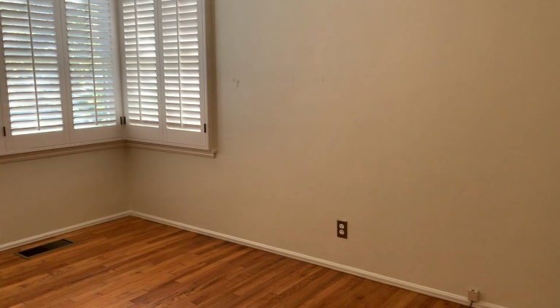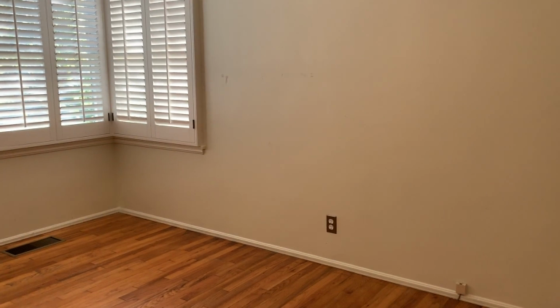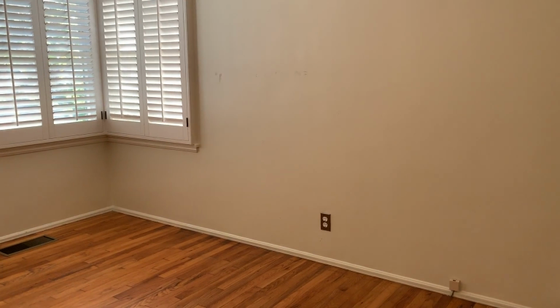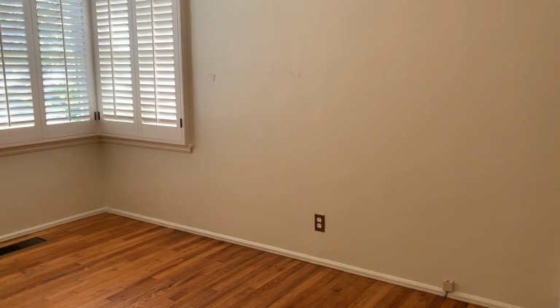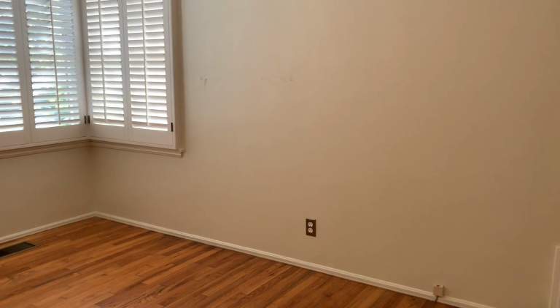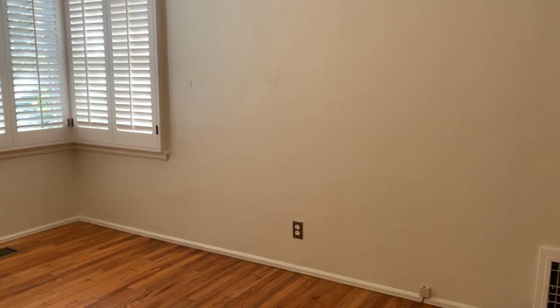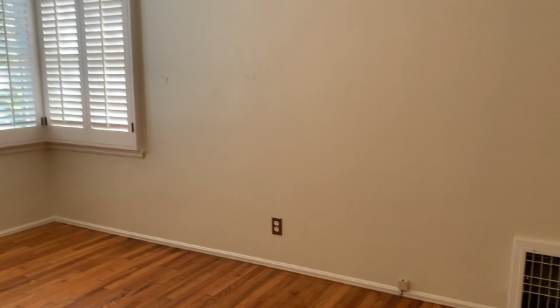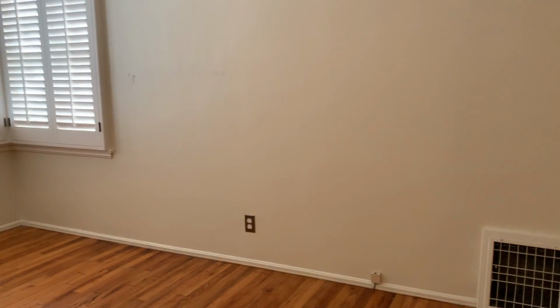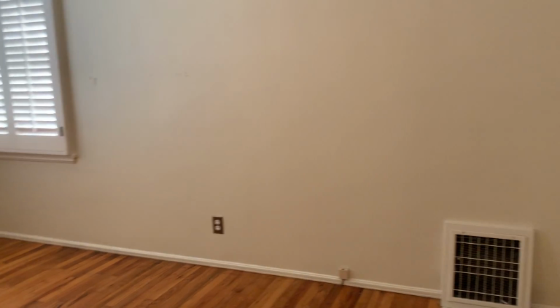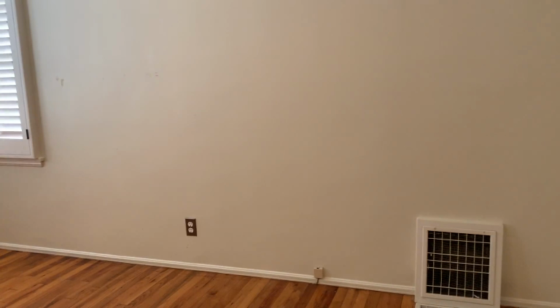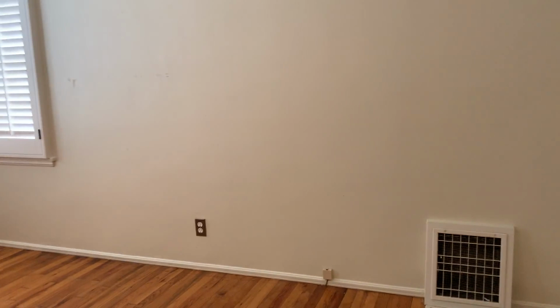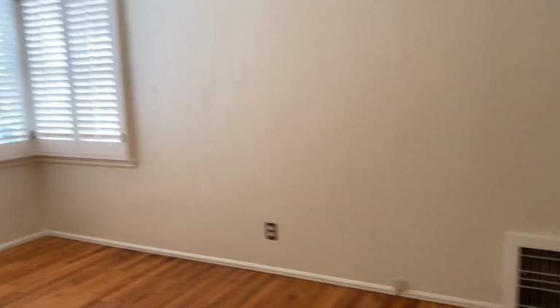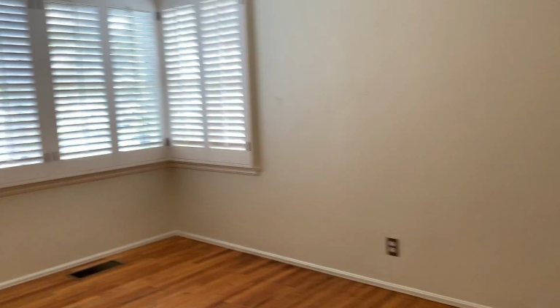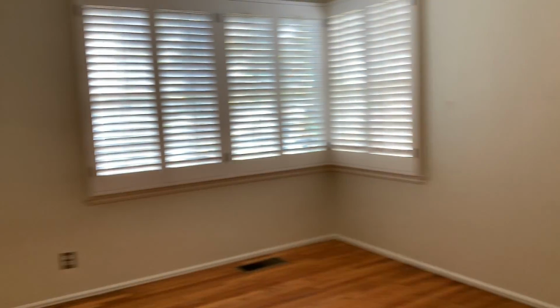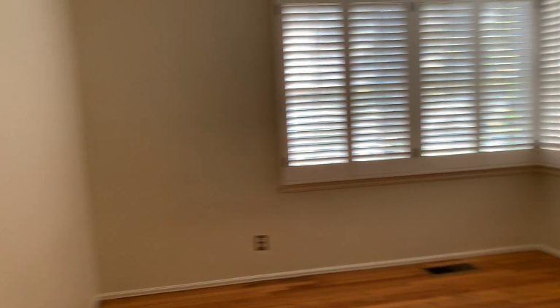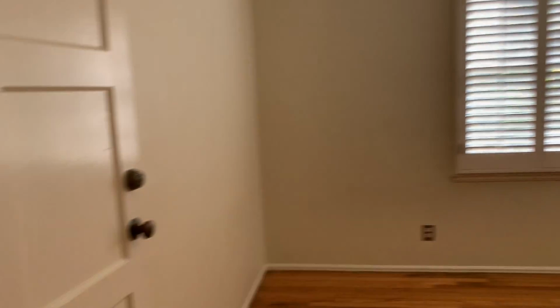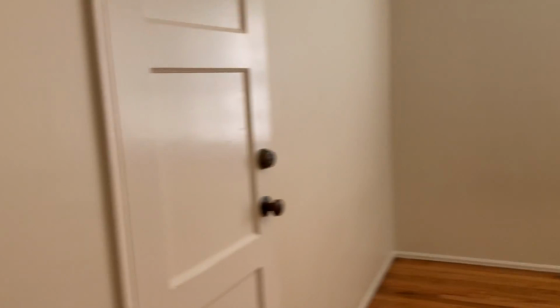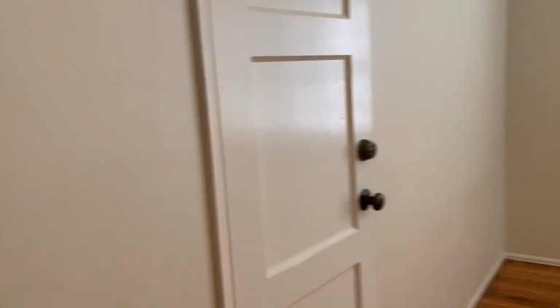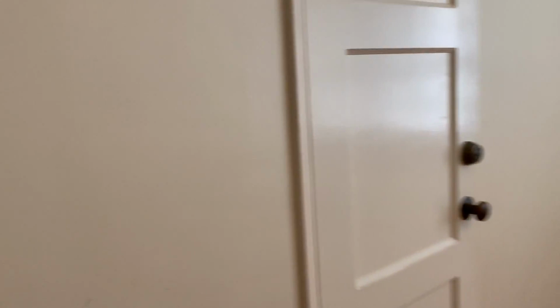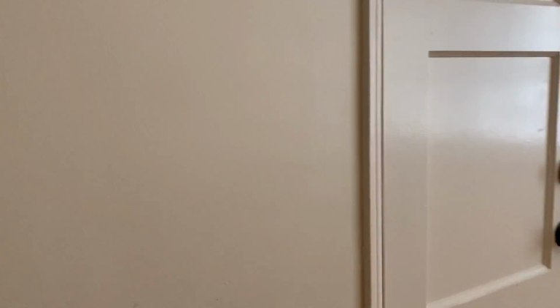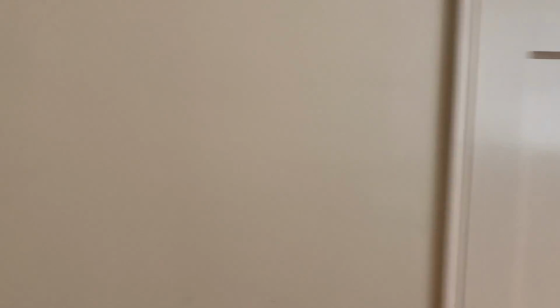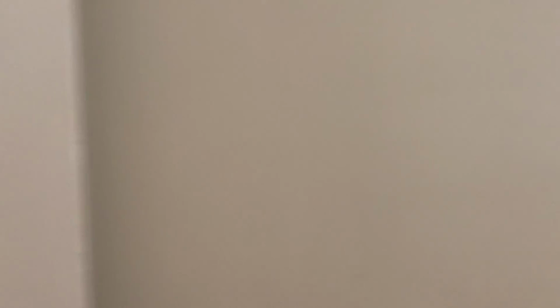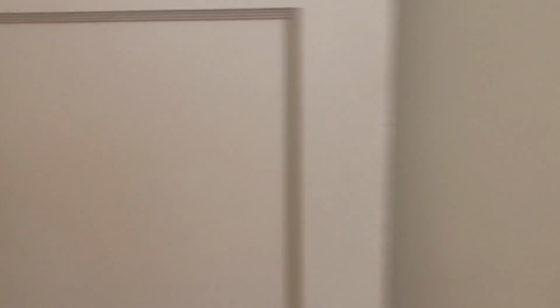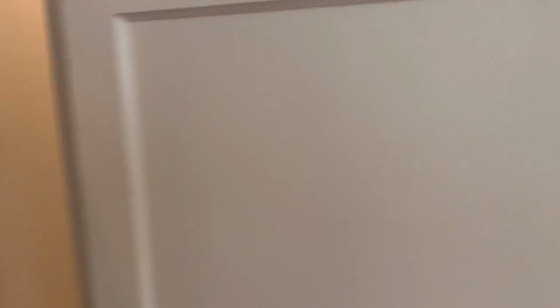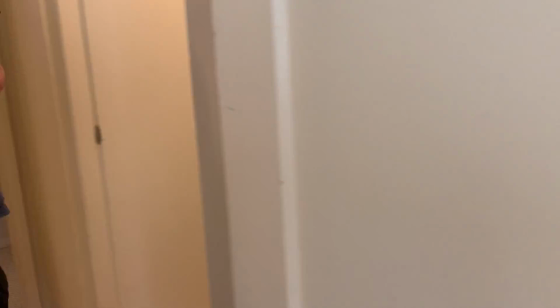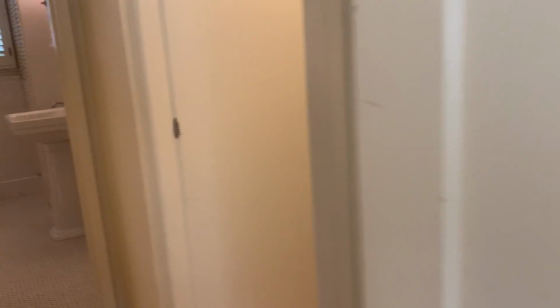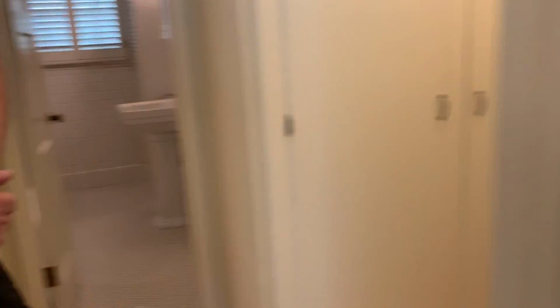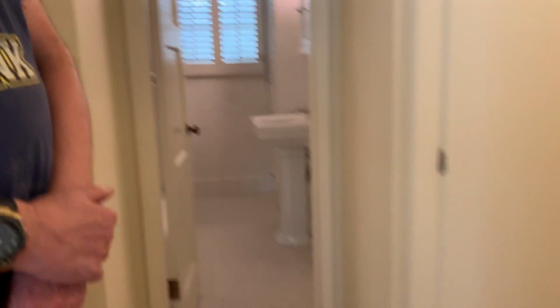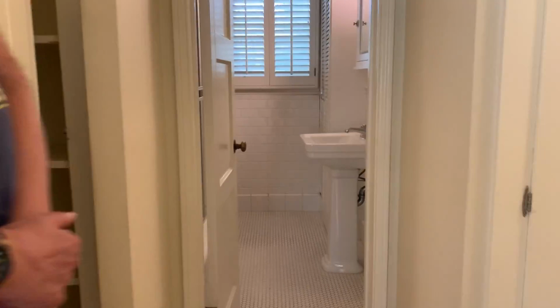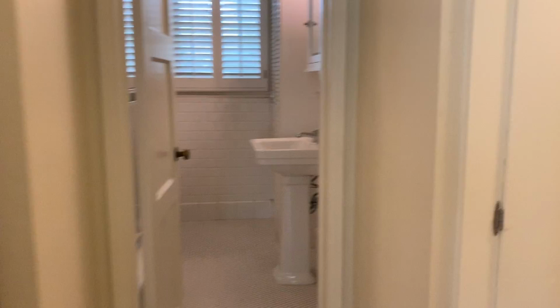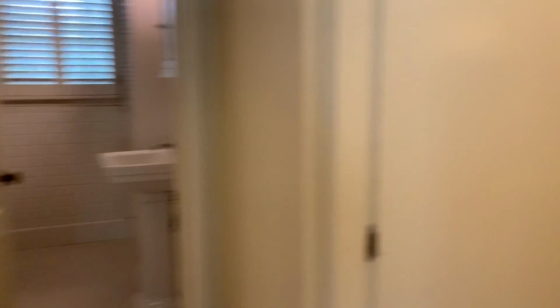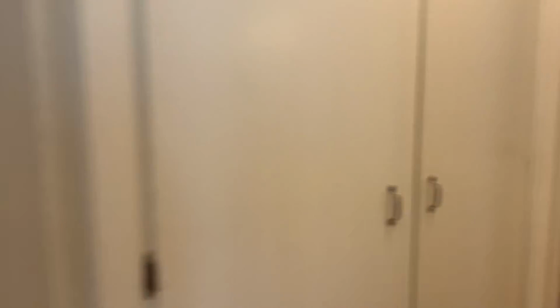This bedroom needs painting. I'm thinking we don't need to do the ceilings and we don't even need to do the woodwork — just the walls. The bathroom is fine, so don't worry about it.